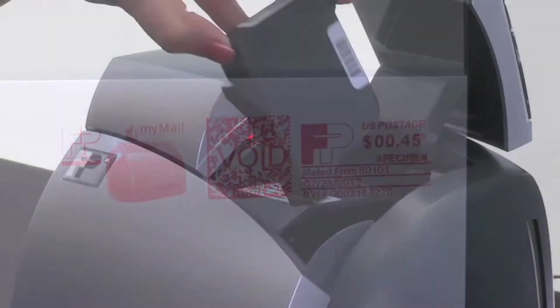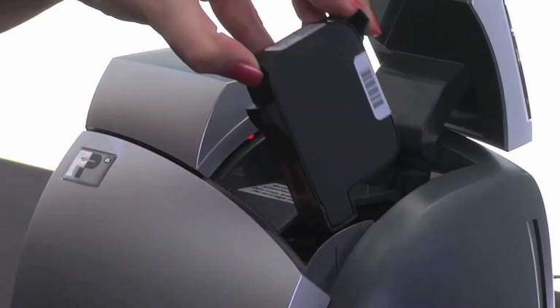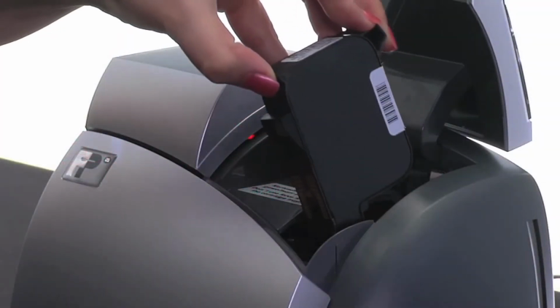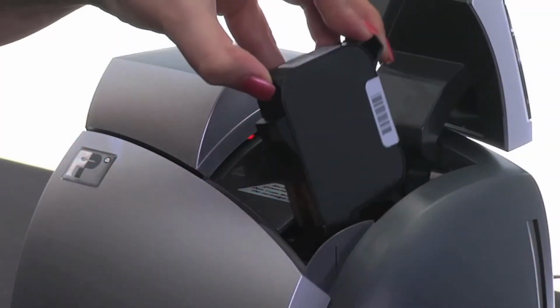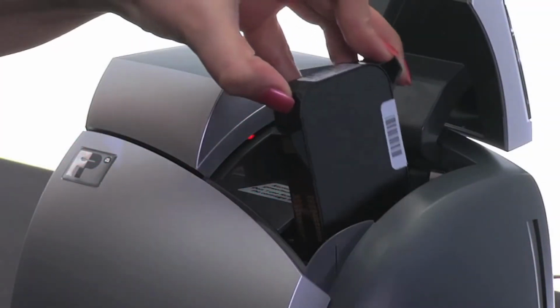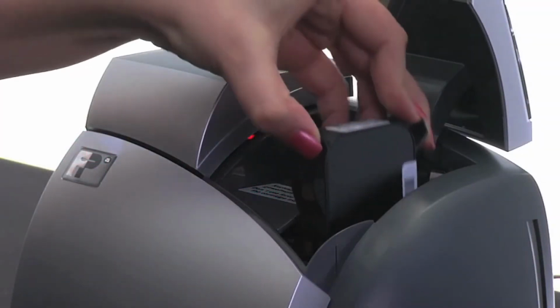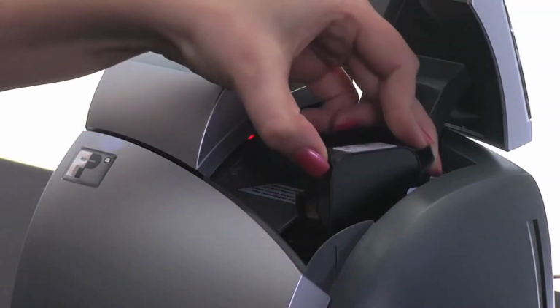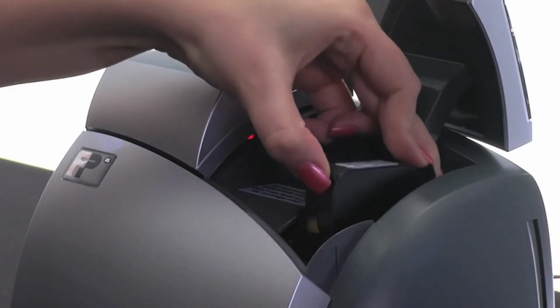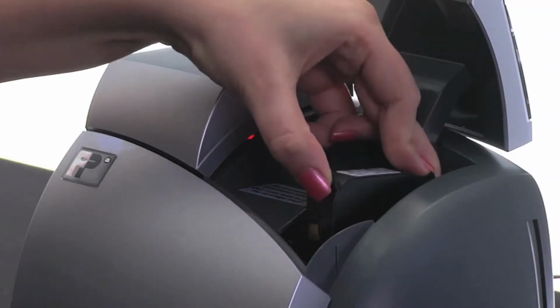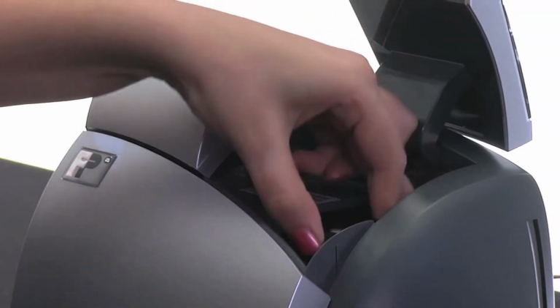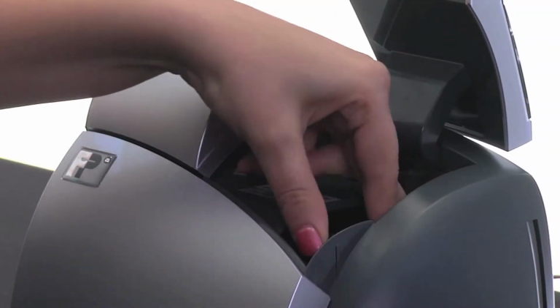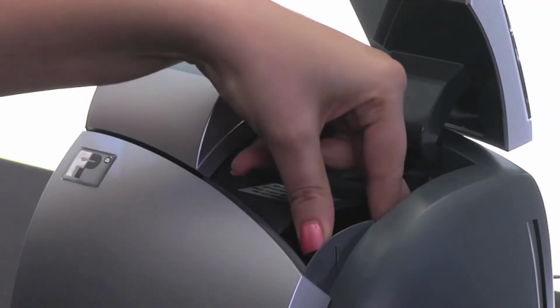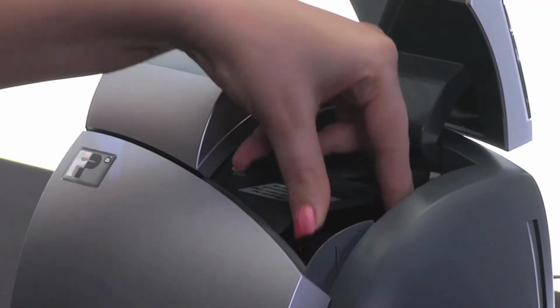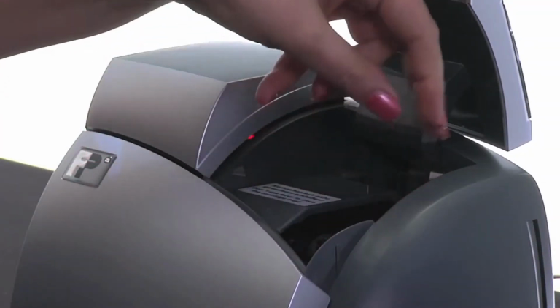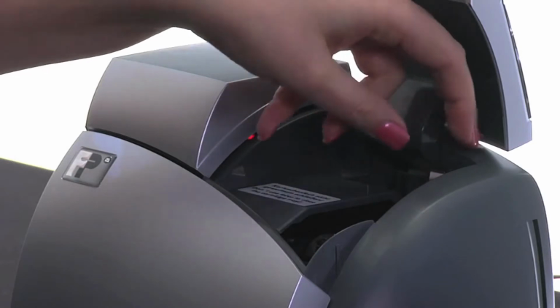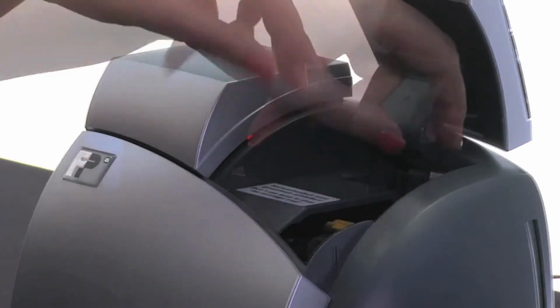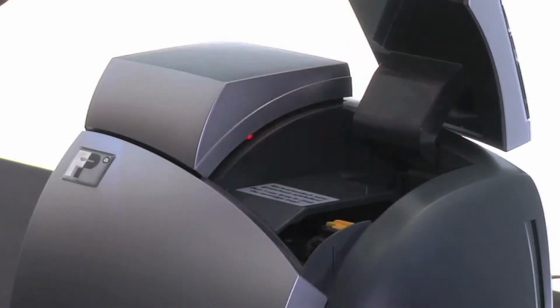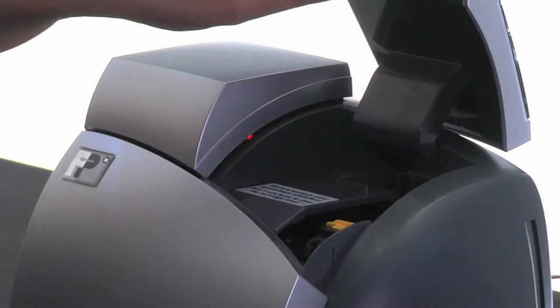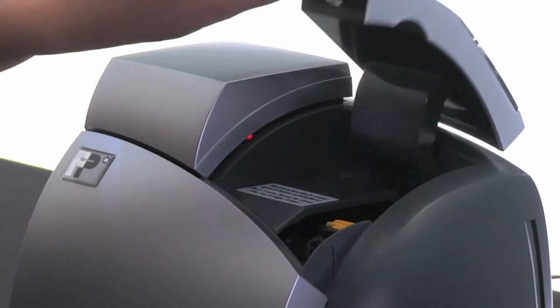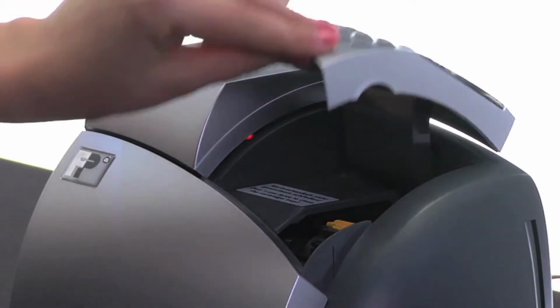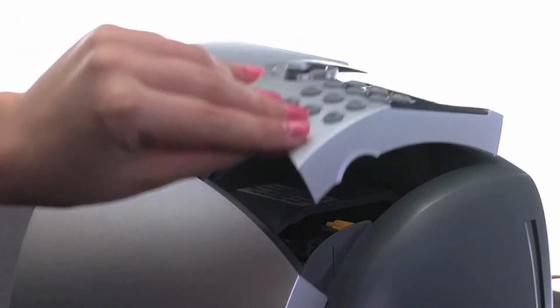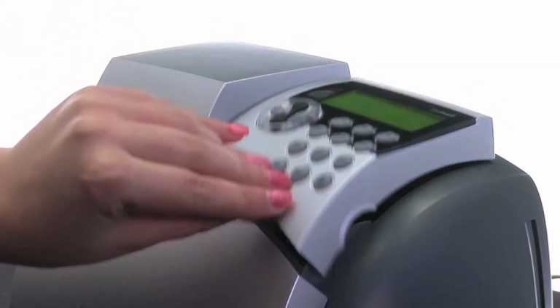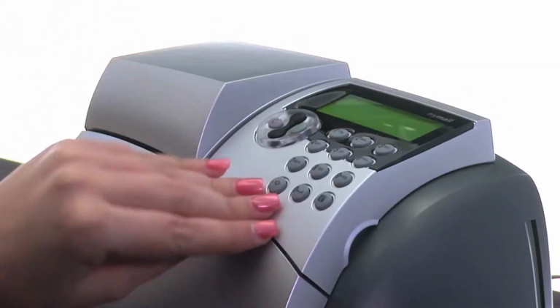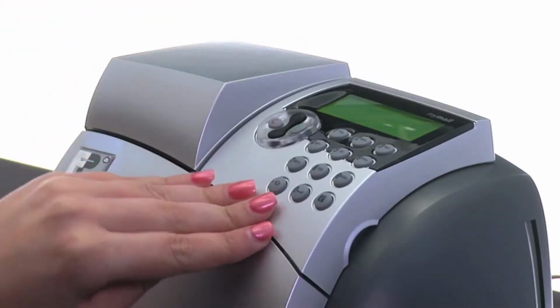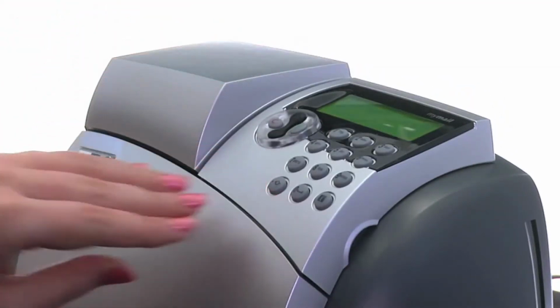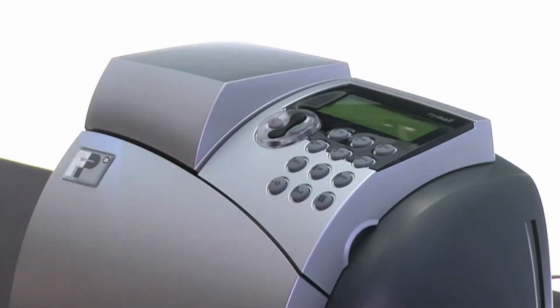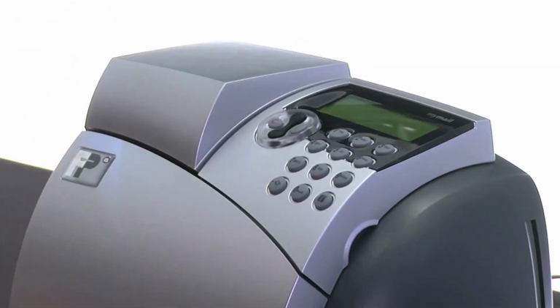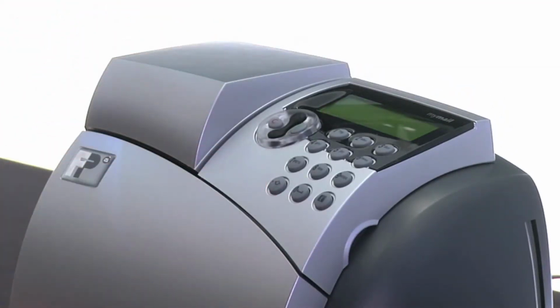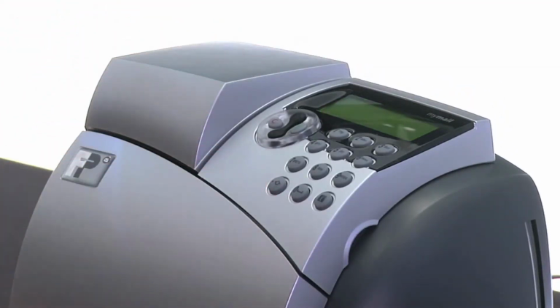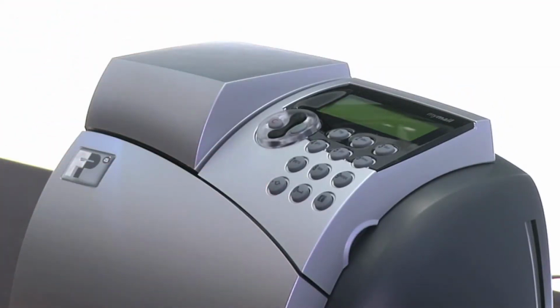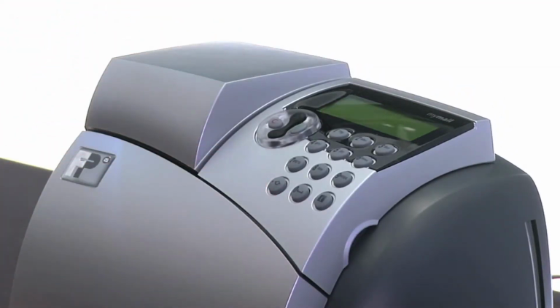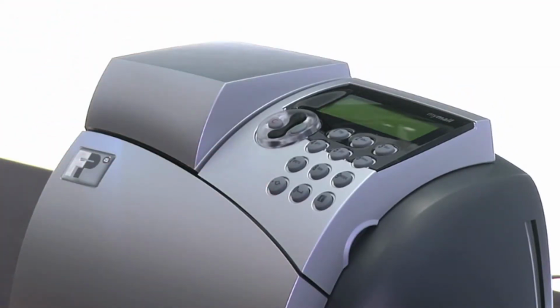Best of all, the MyMailMax features a high-capacity inkjet cartridge designed to offer you lower operating costs than ever before.